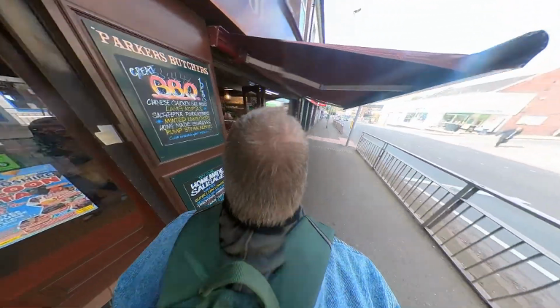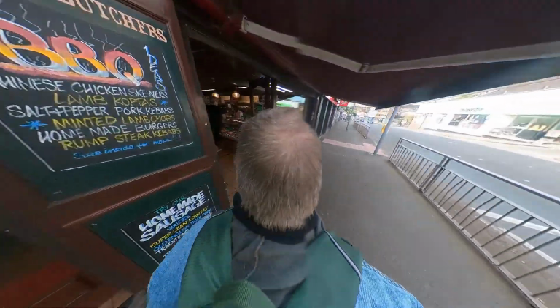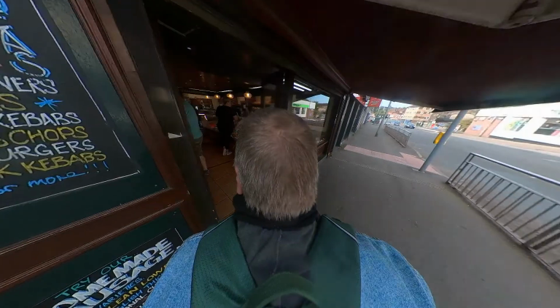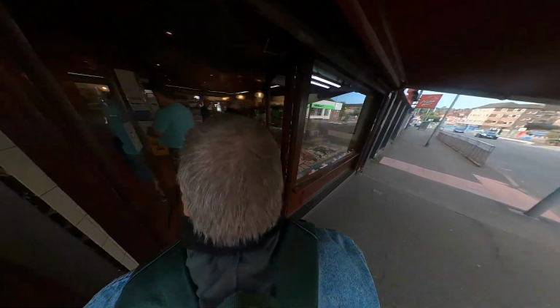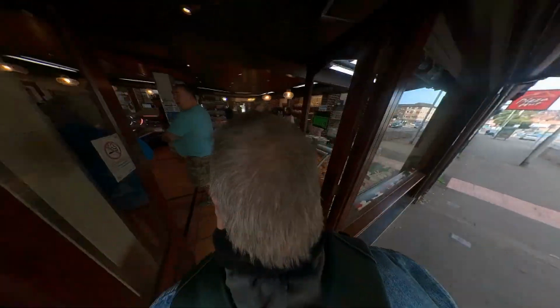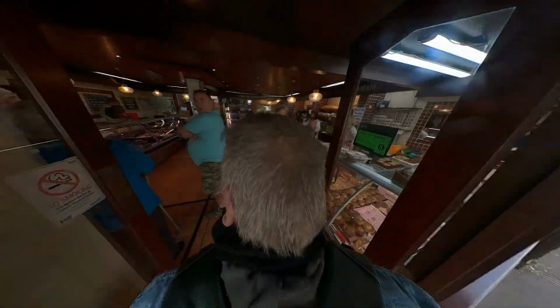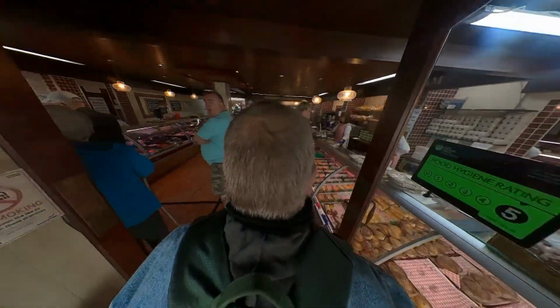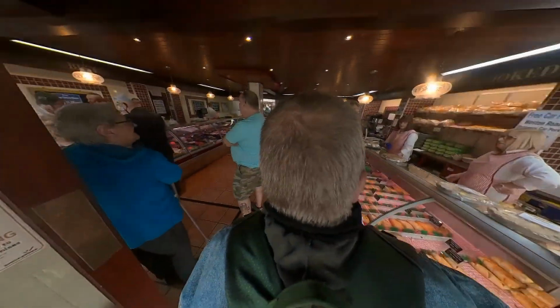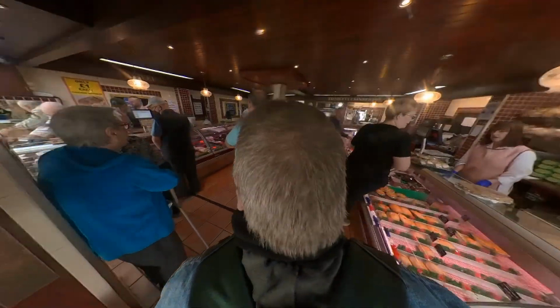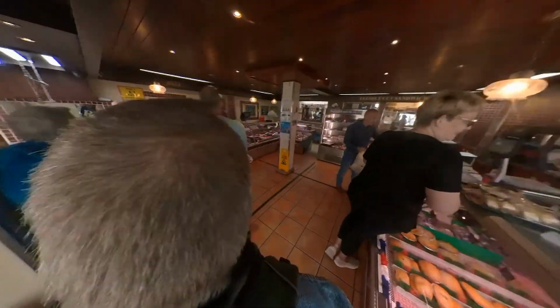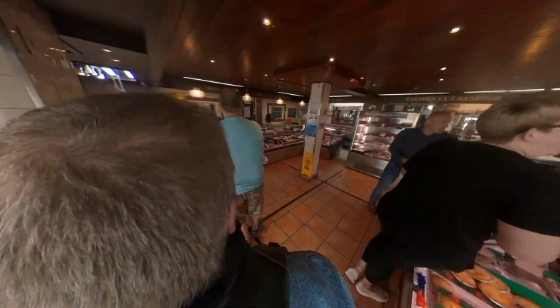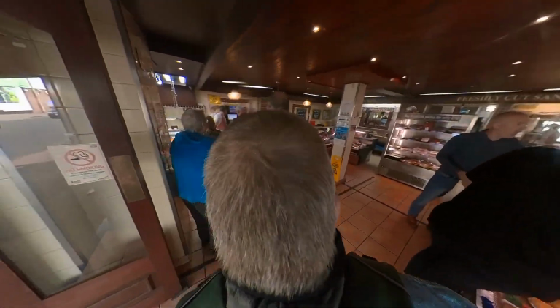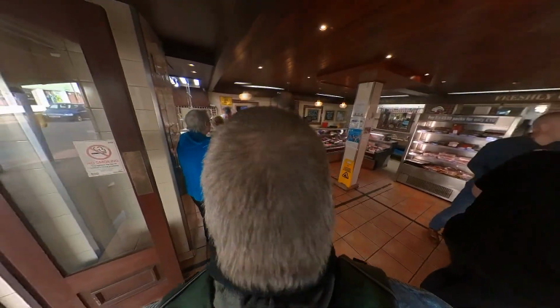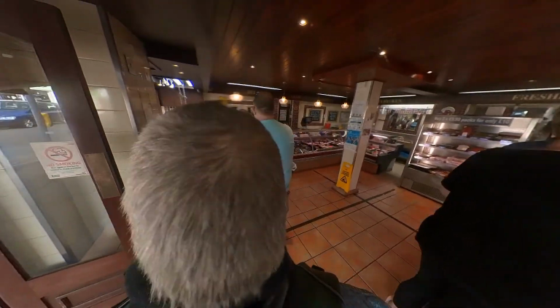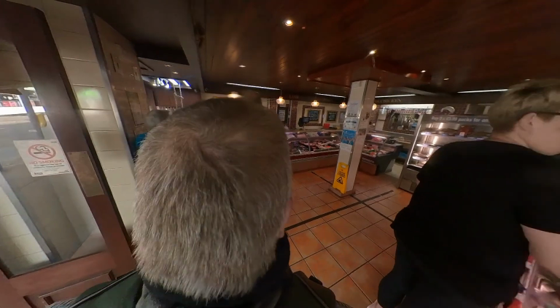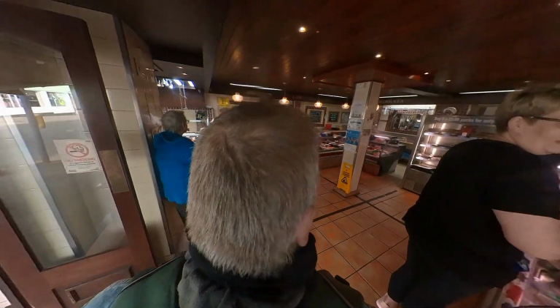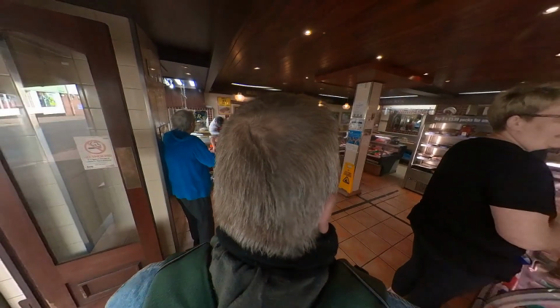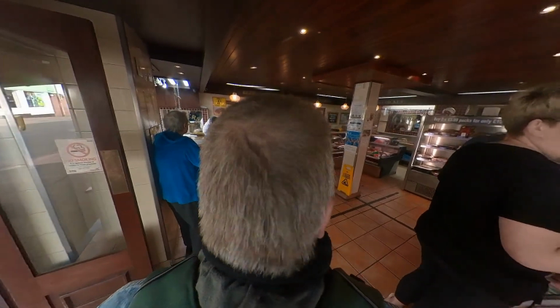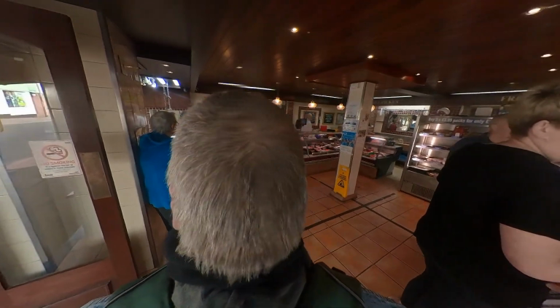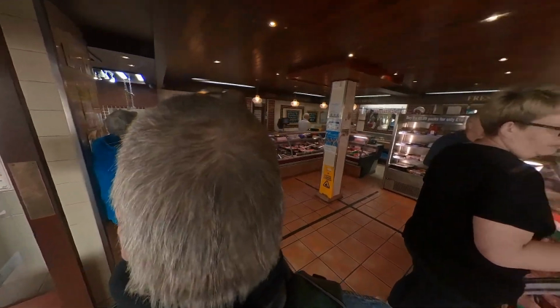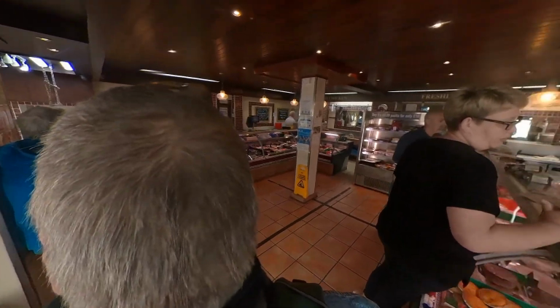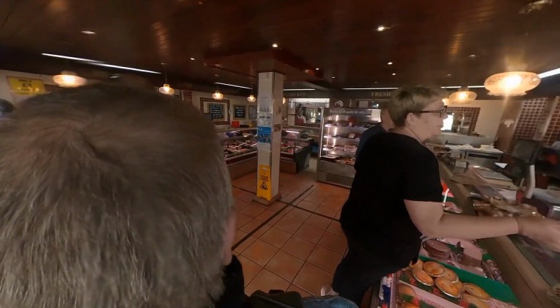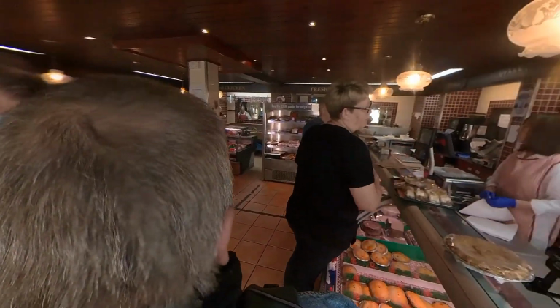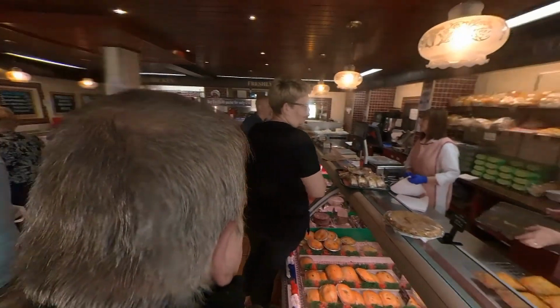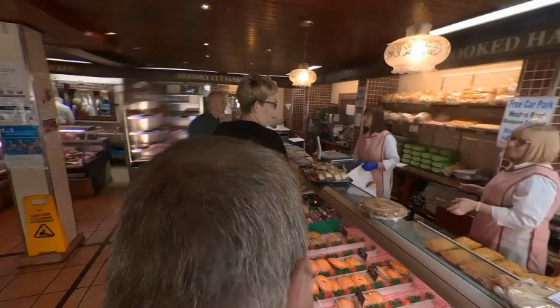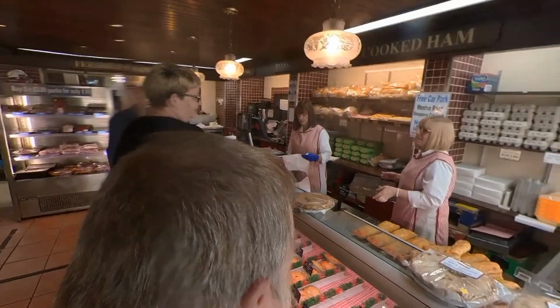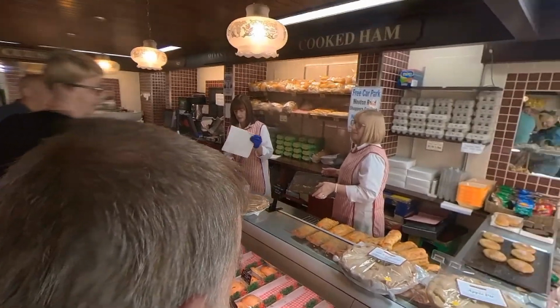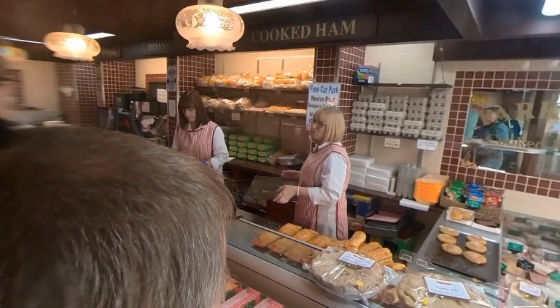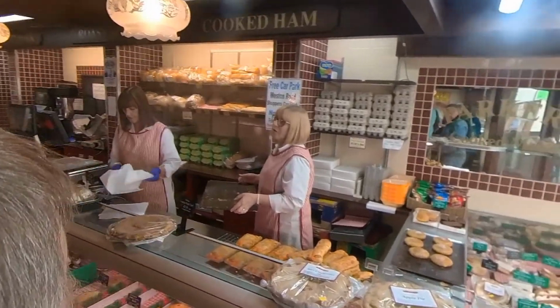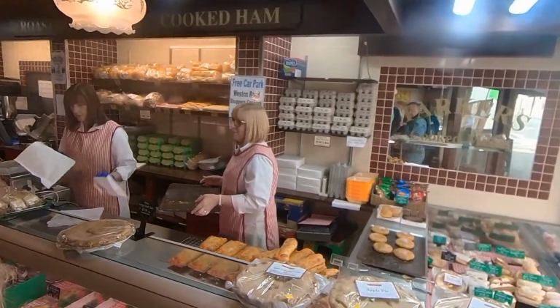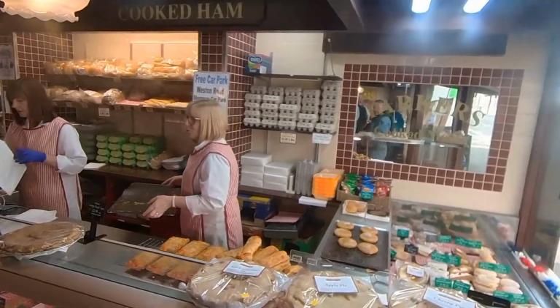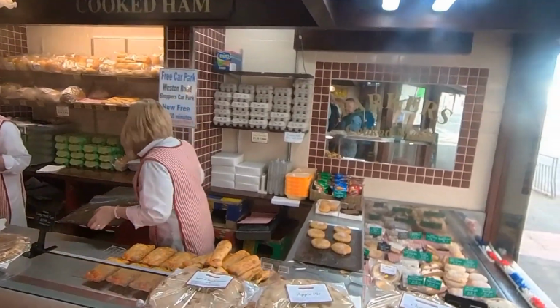So welcome to Parker's Butchers! And before I get into it, just a quick comment - I'm 55 years old, no bald spot. How about that? I've got my mother's hair. Right, Parker's Butchers - back to the topic in hand.